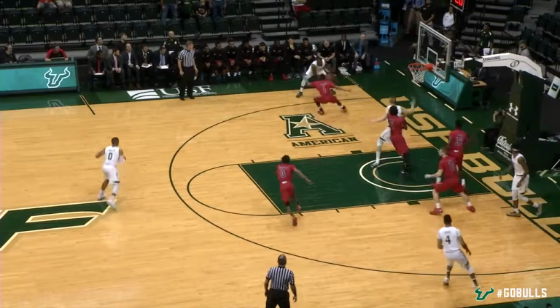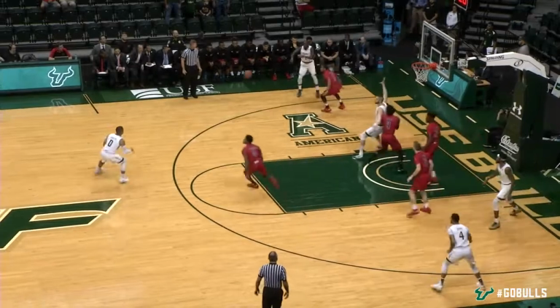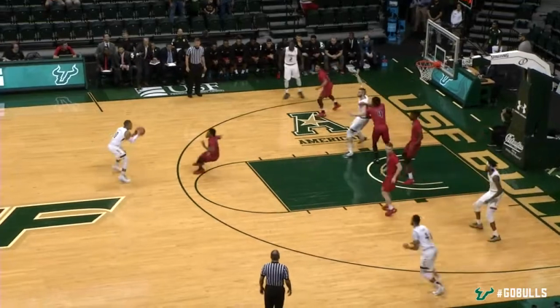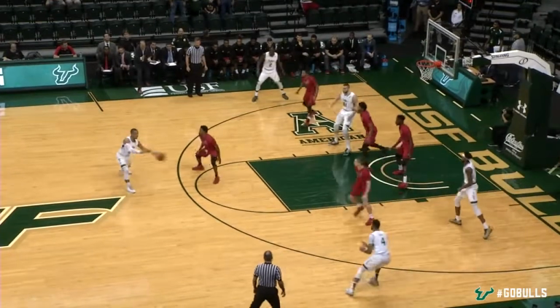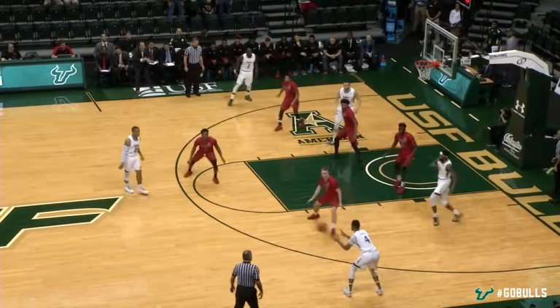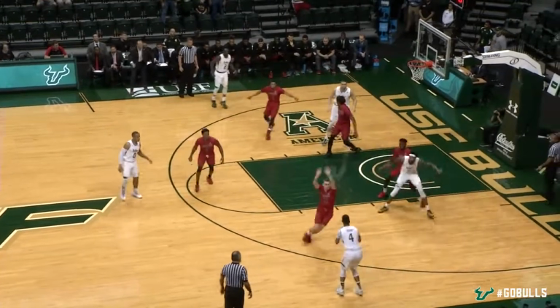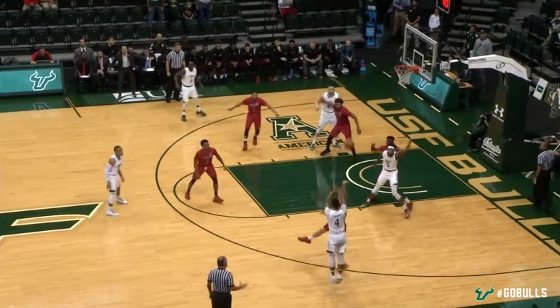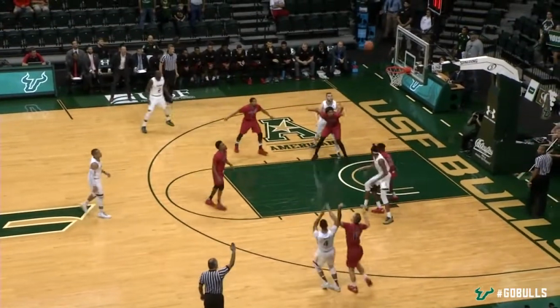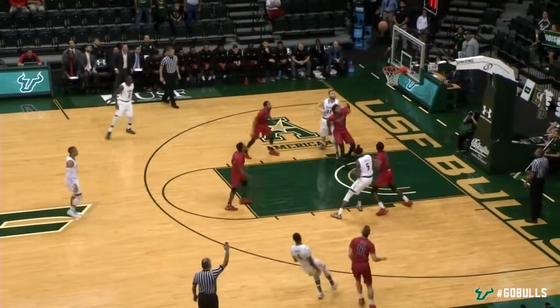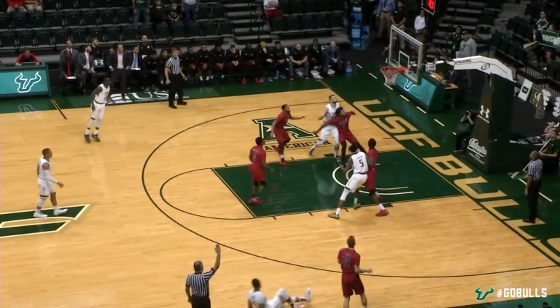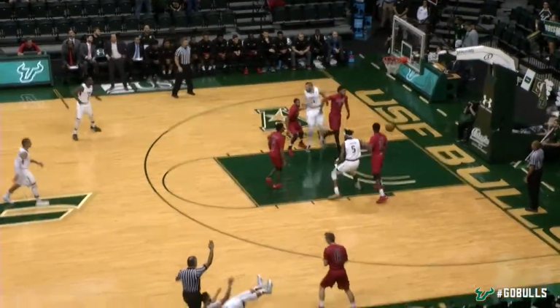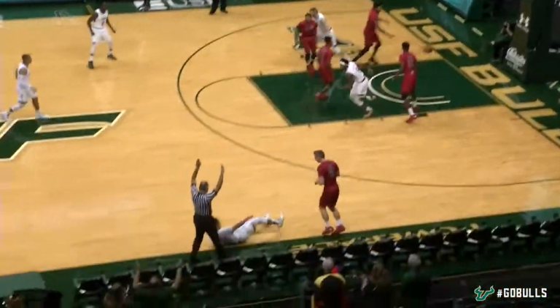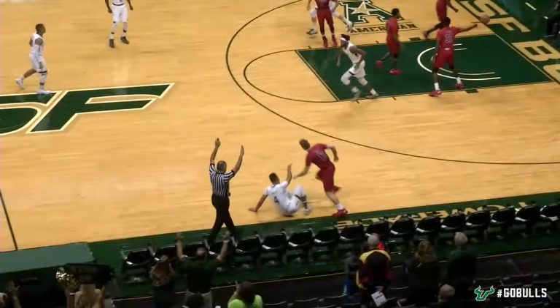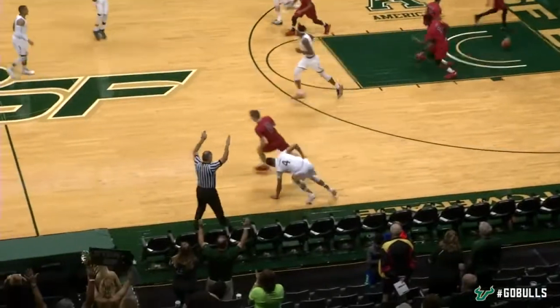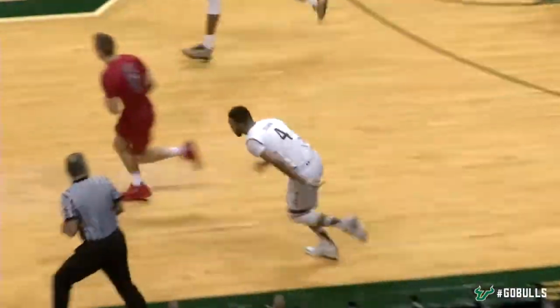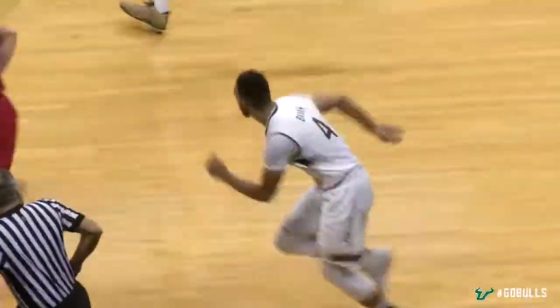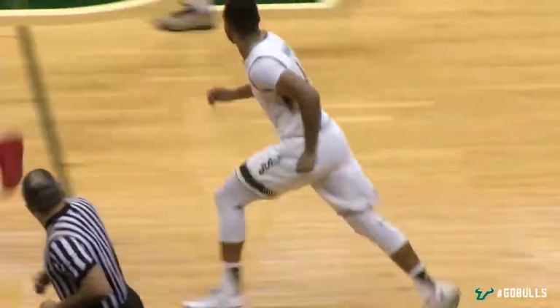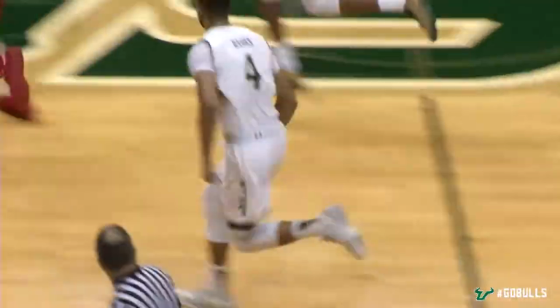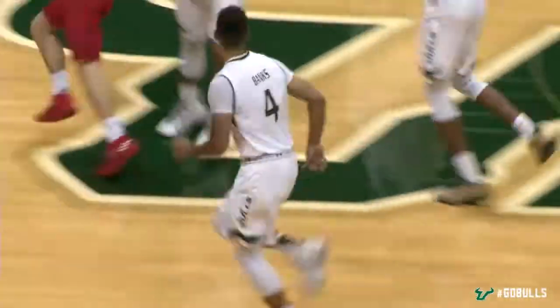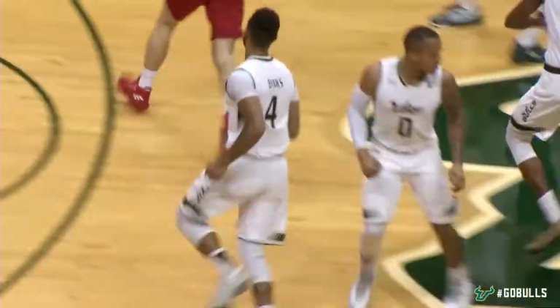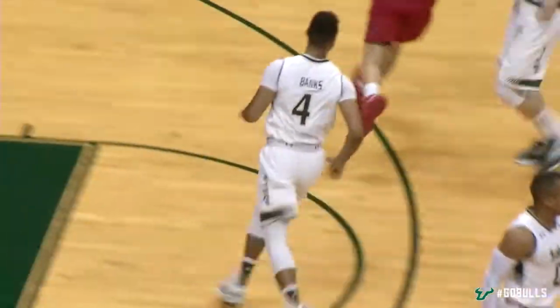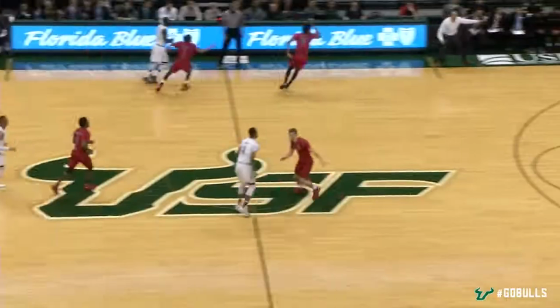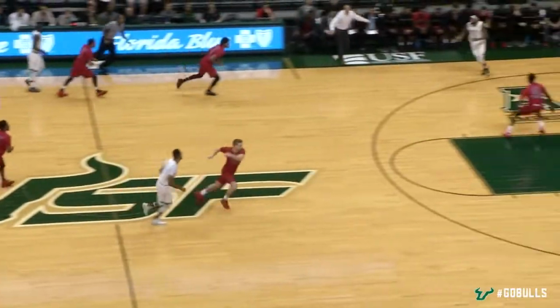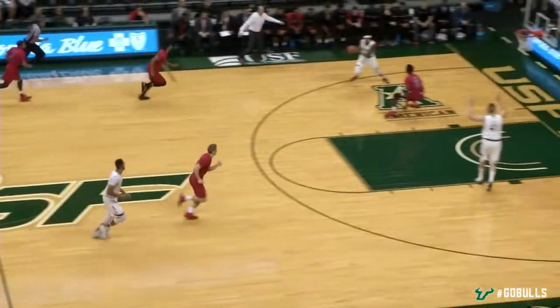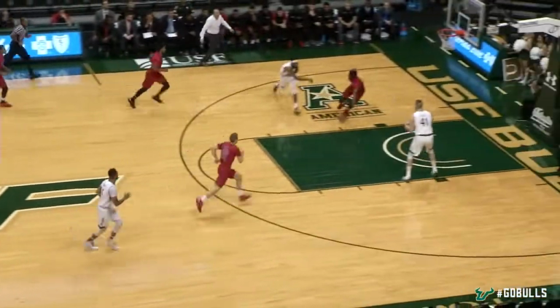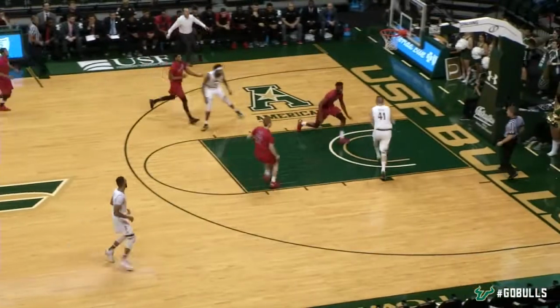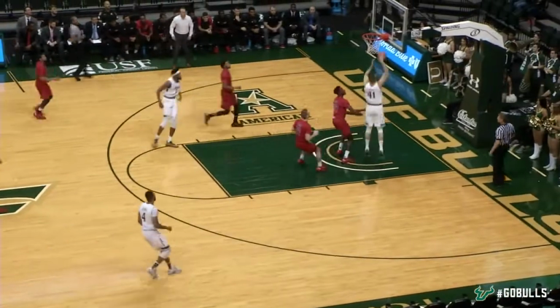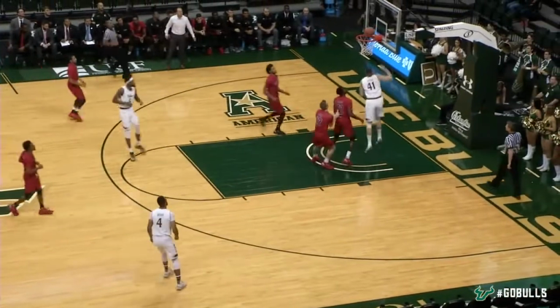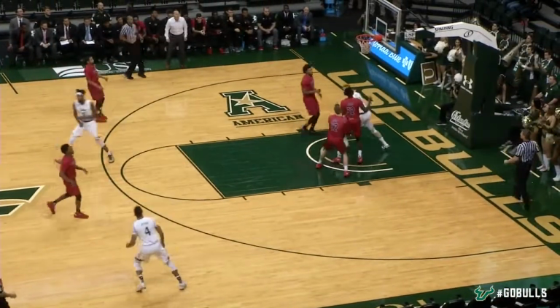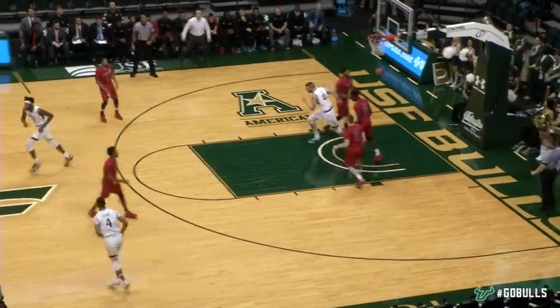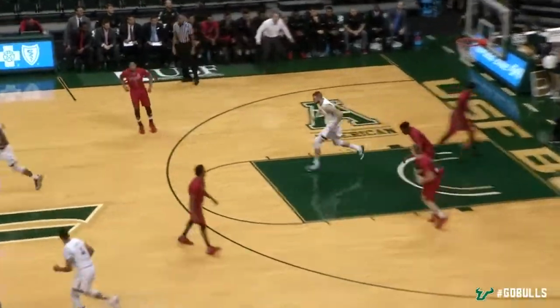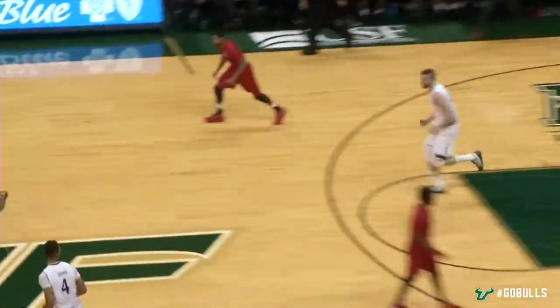Malik Martin fires at the baseline pass. Swing it around the perimeter, hitting a bank three to start the game. And backs it down — about six feet away. Two and a half minutes gone. Malik Martin catches, bounce pass inside, and gets an easy layup.